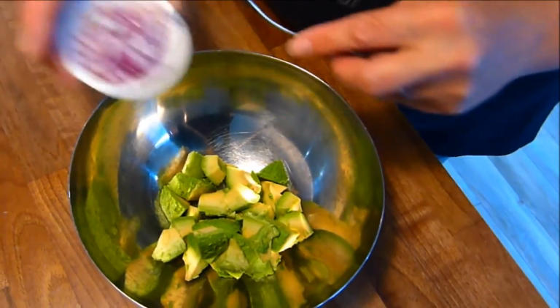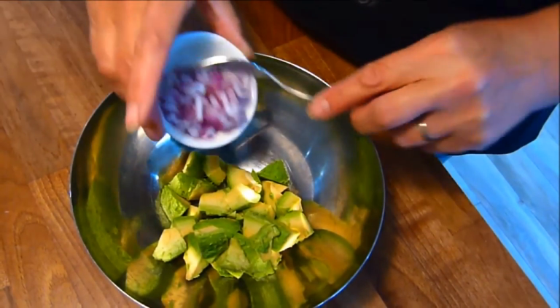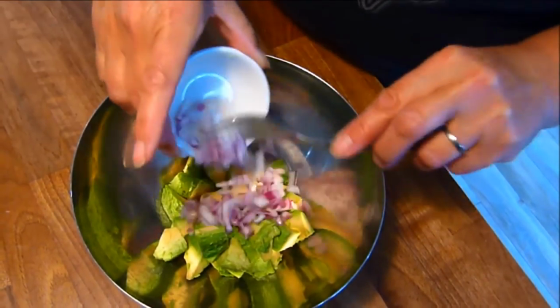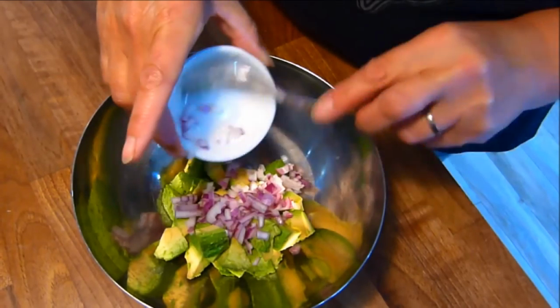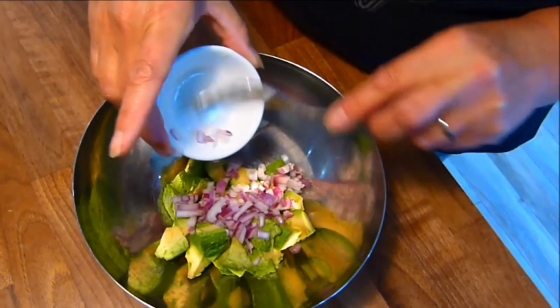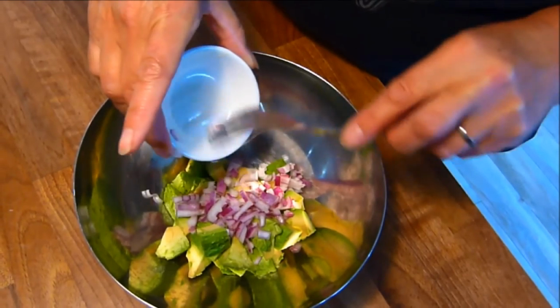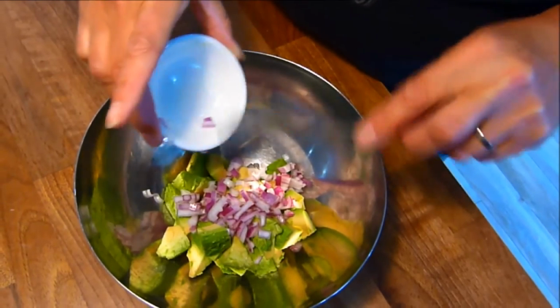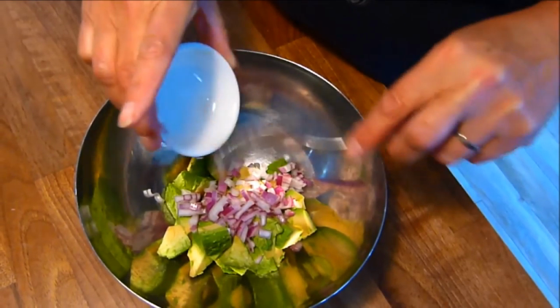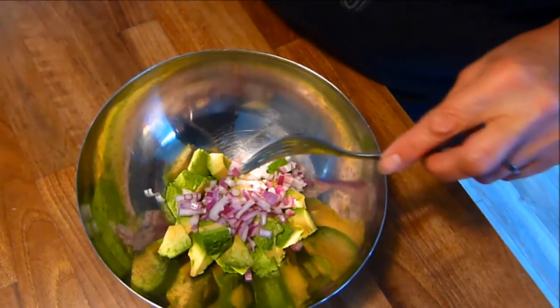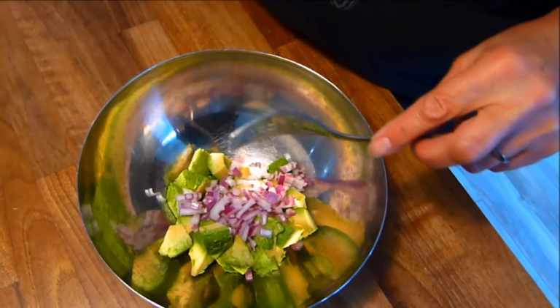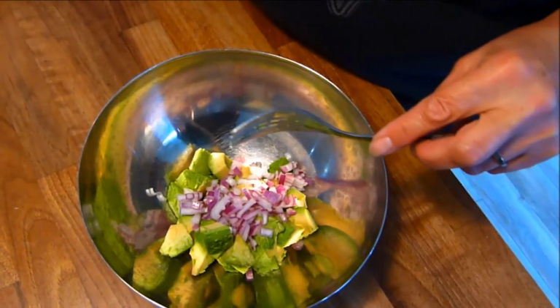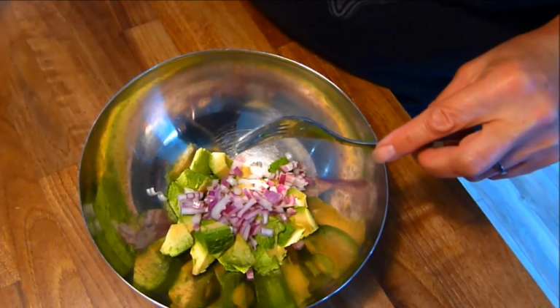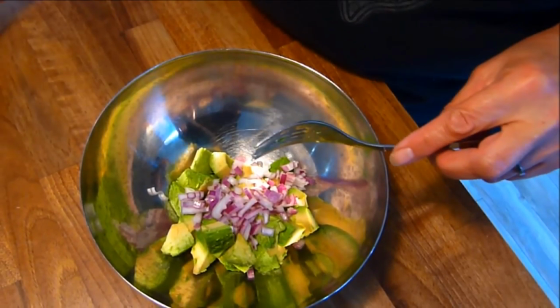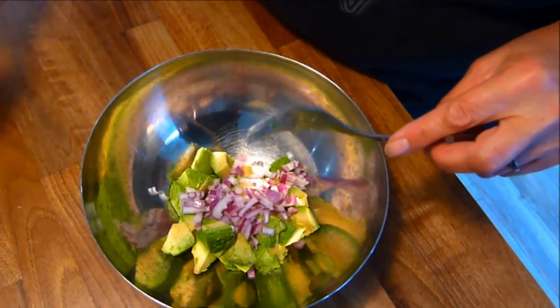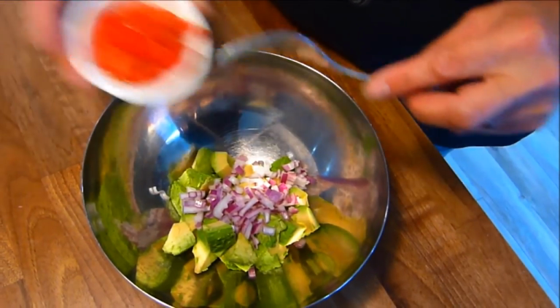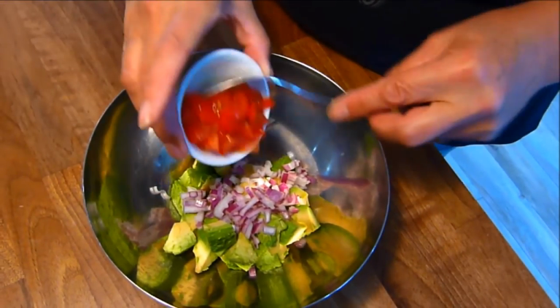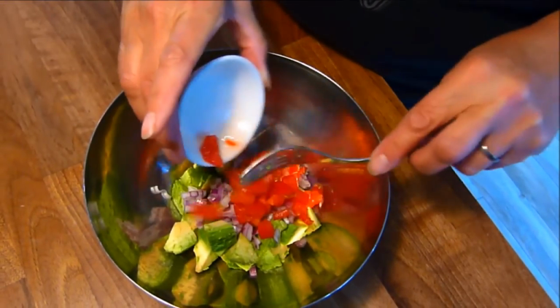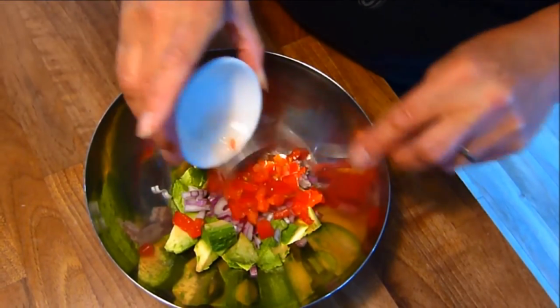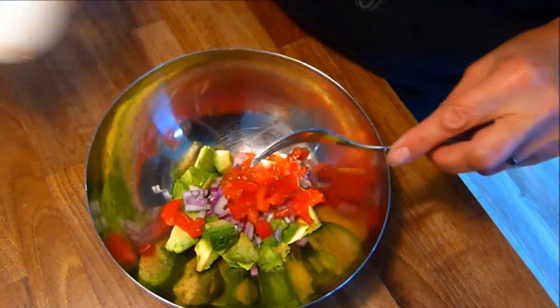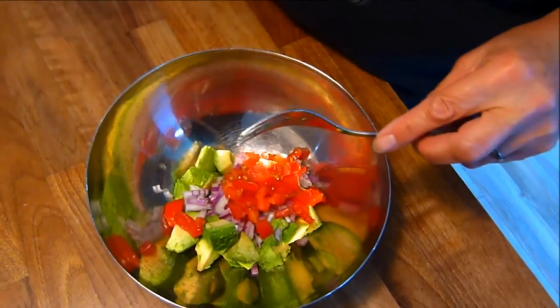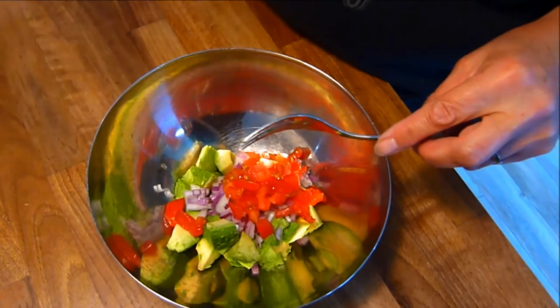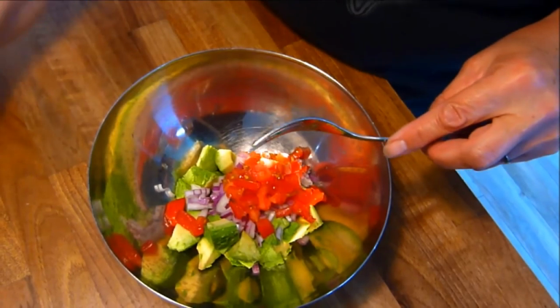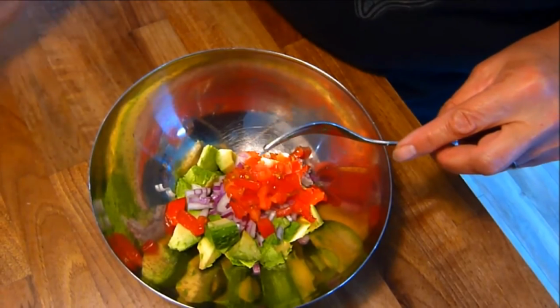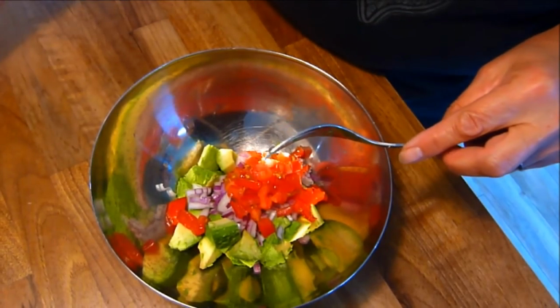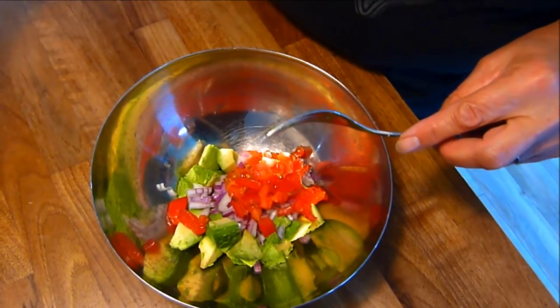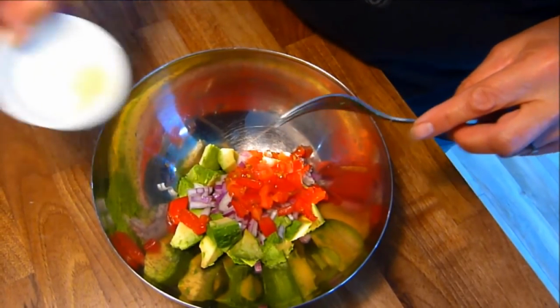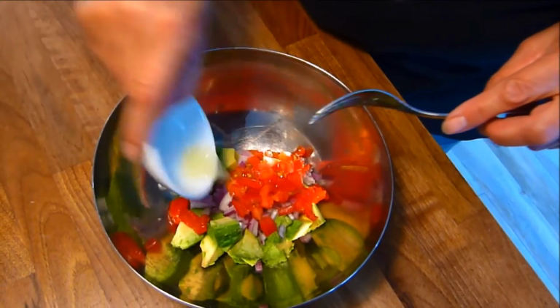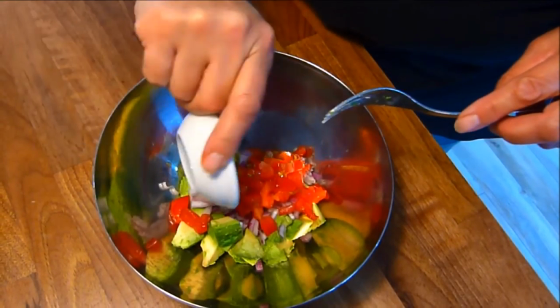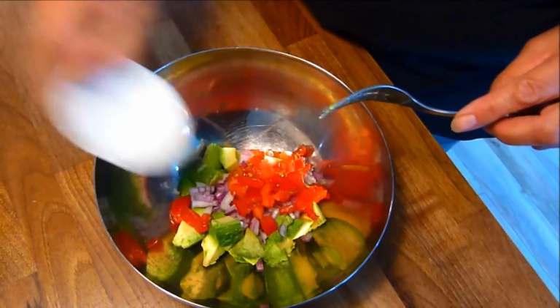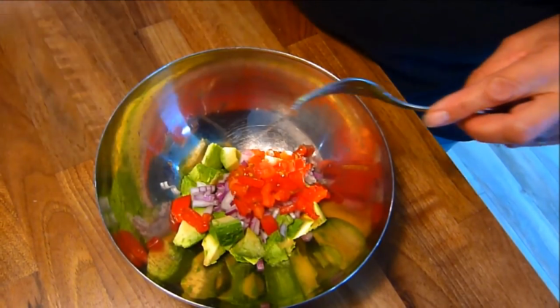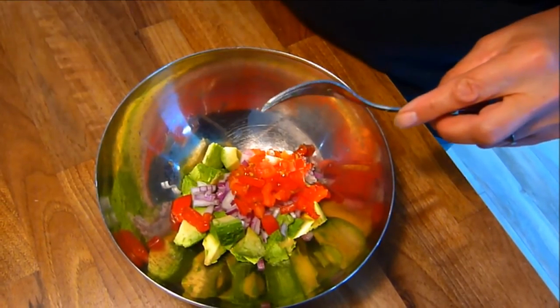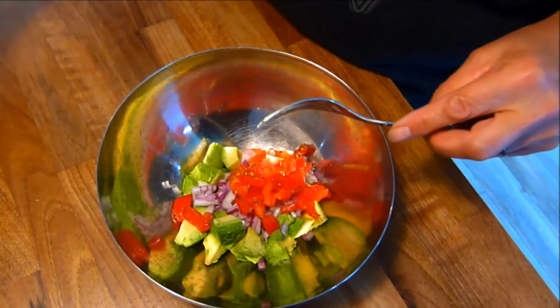First we make the Guacamole. In a bowl add the avocado, tomato, chilli, lime juice, red onions, and salt and pepper, and using a fork mash well.